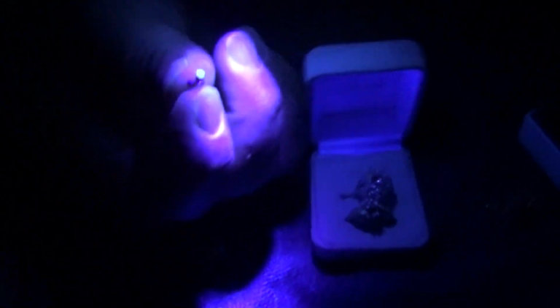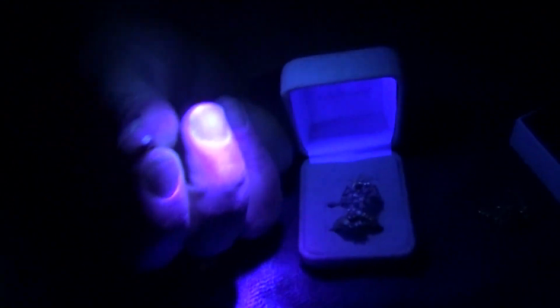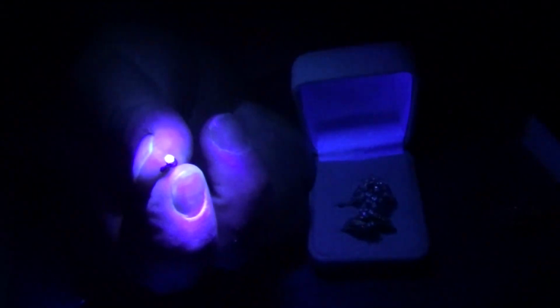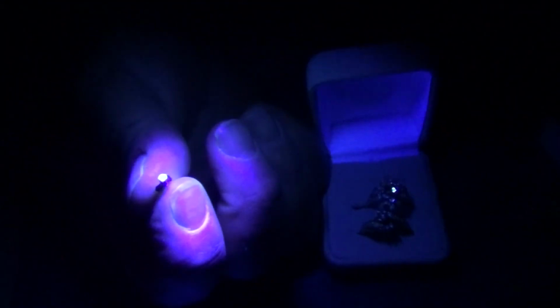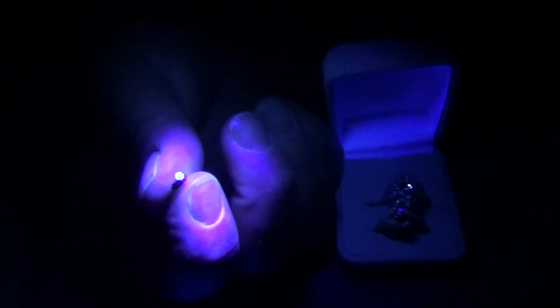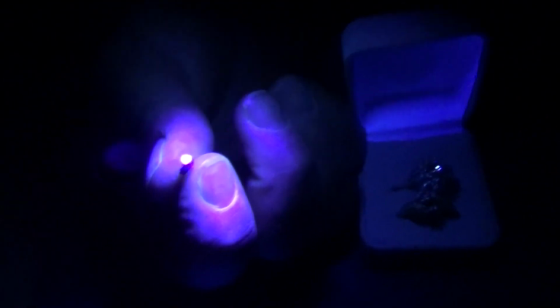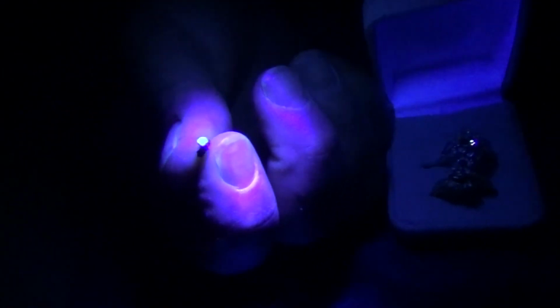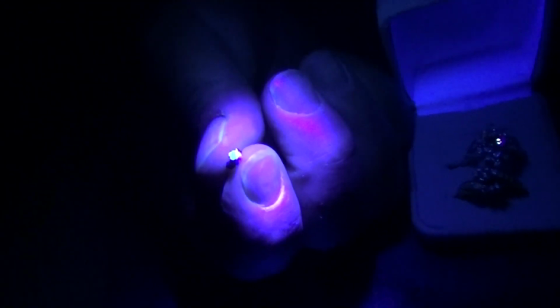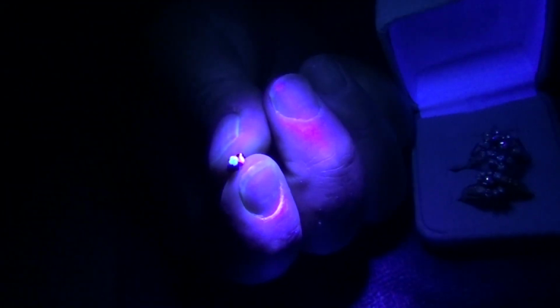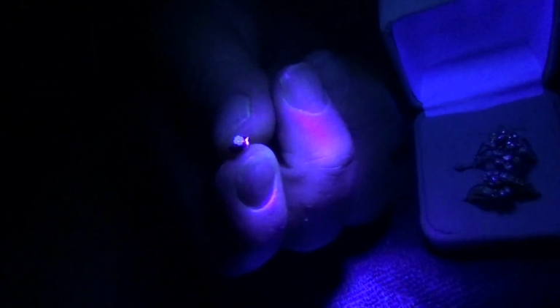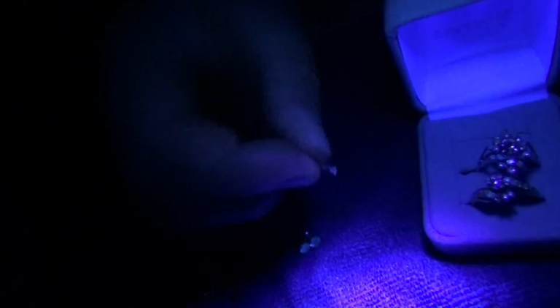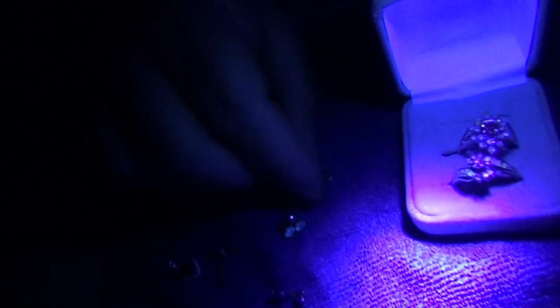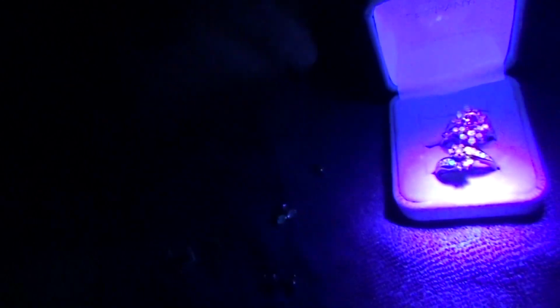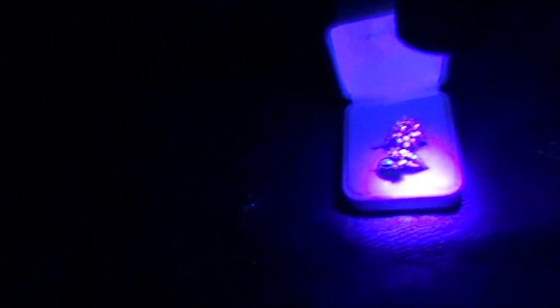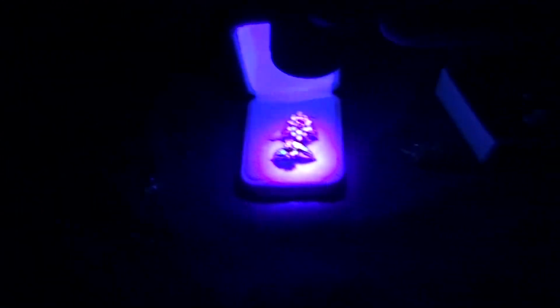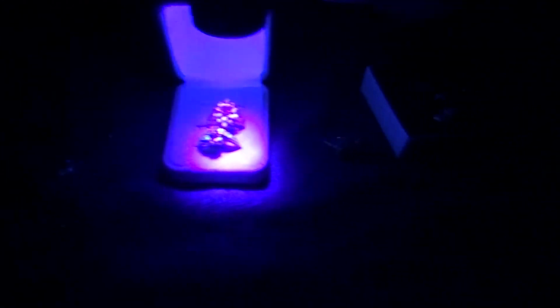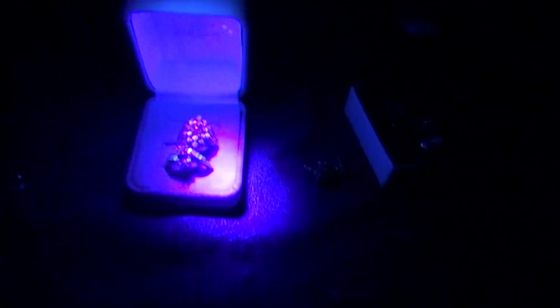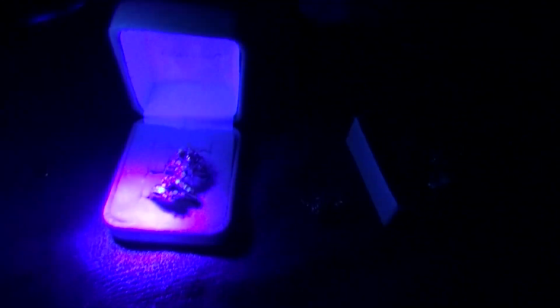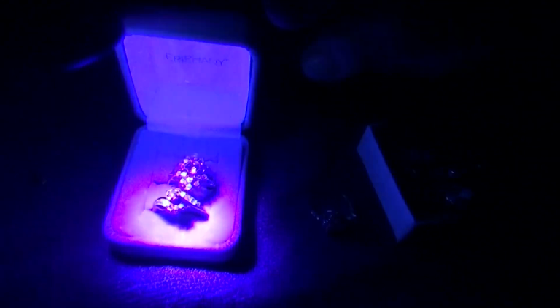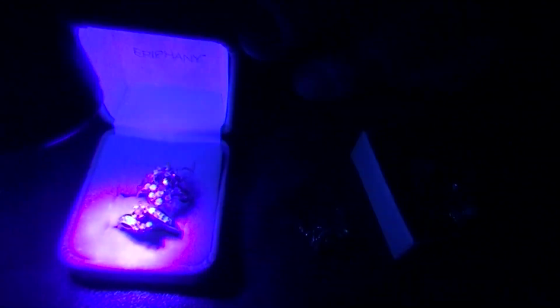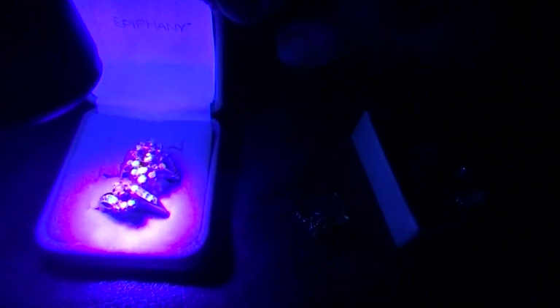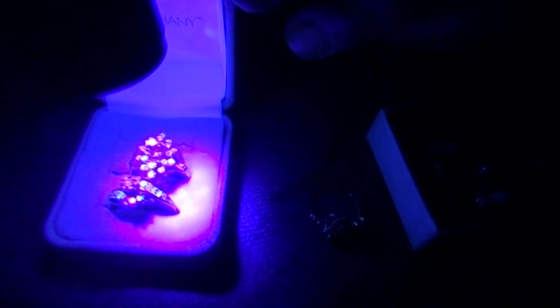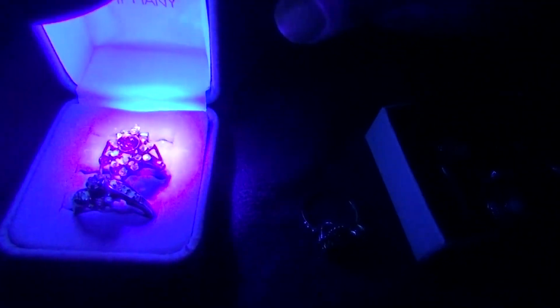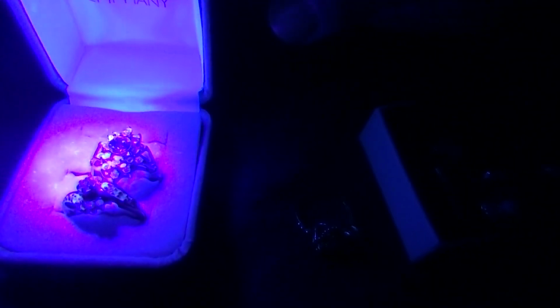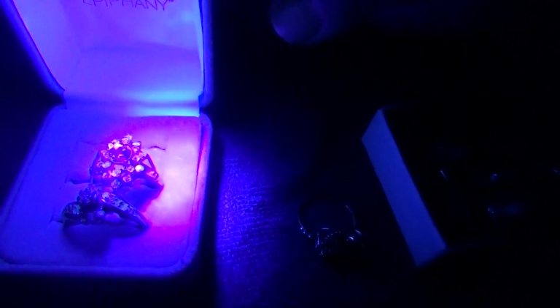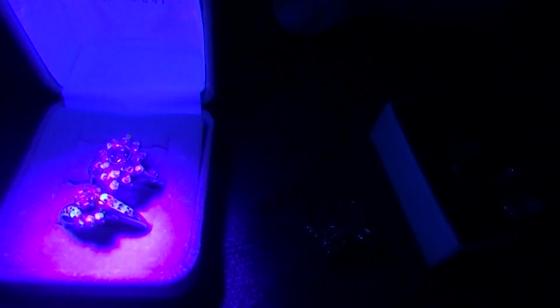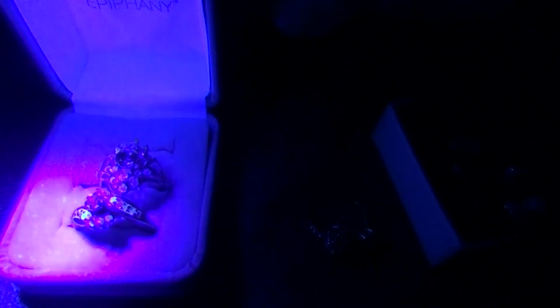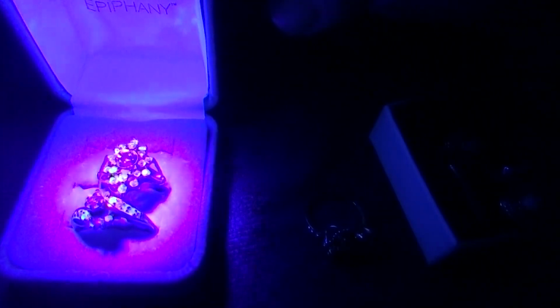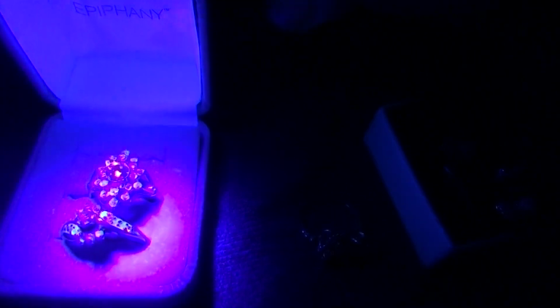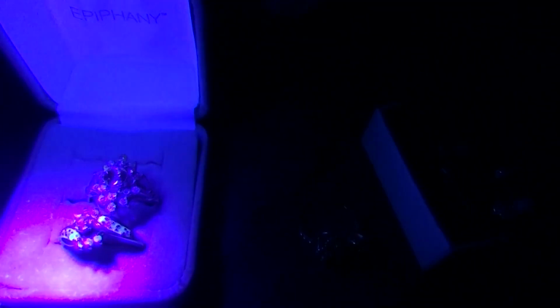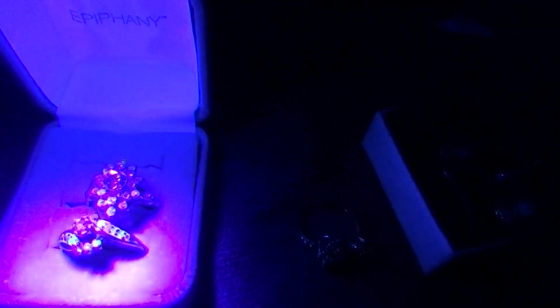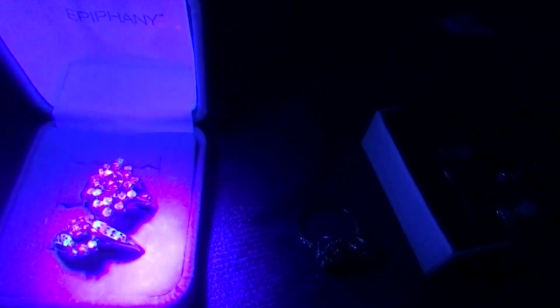Even your tiny little diamonds will glow blue, like you'll see in these next diamond rings. You'll see them glowing blue. Not all diamonds will glow, but the majority will.